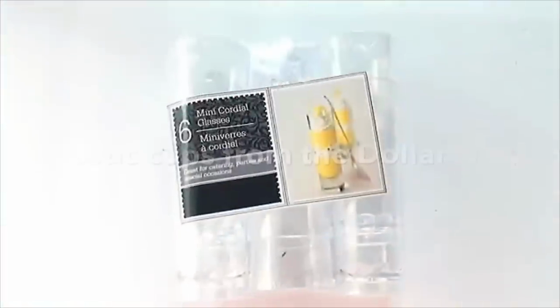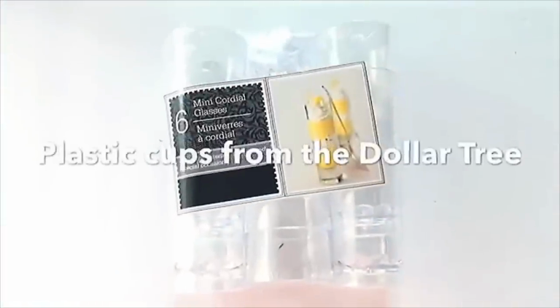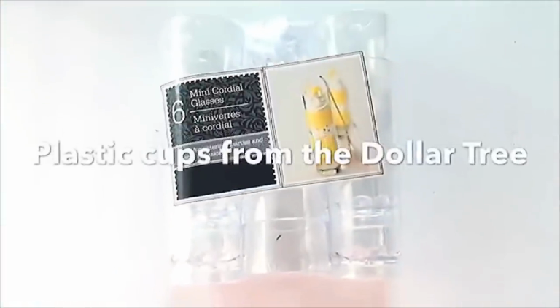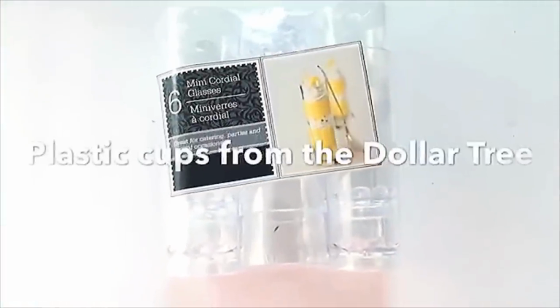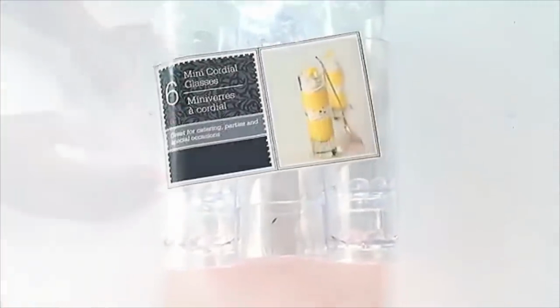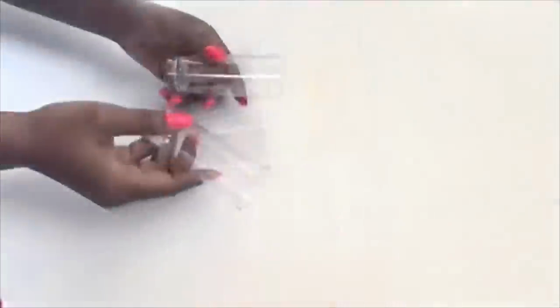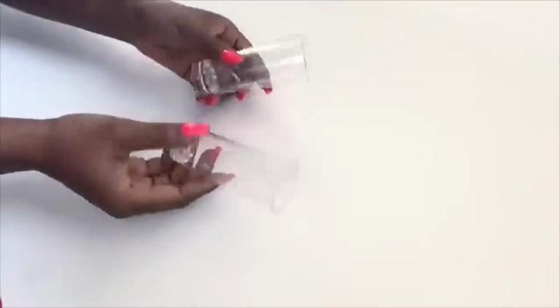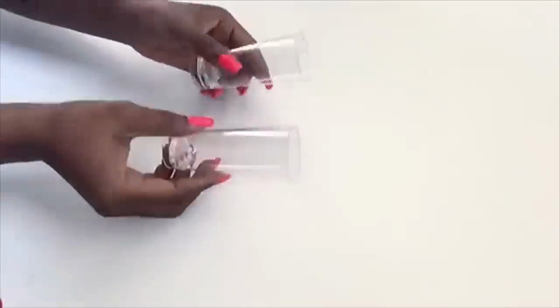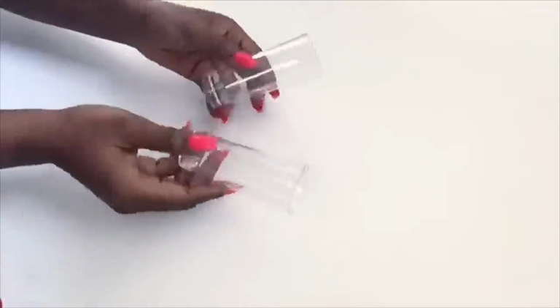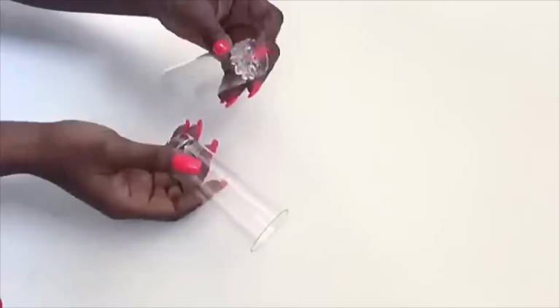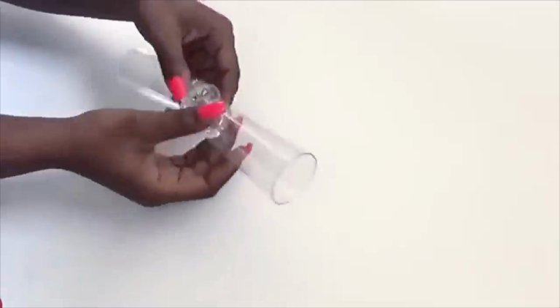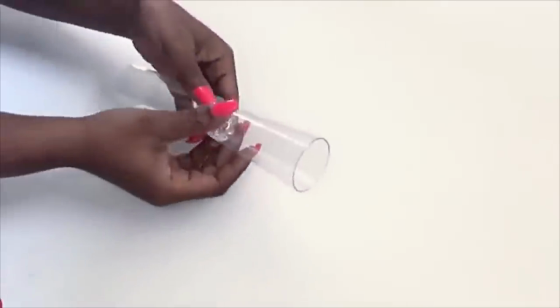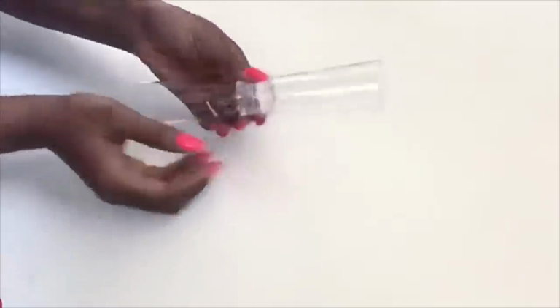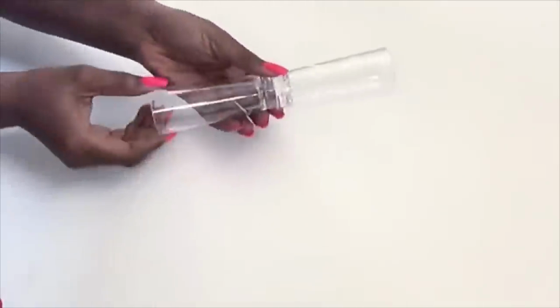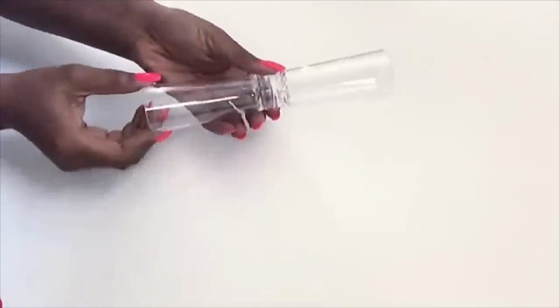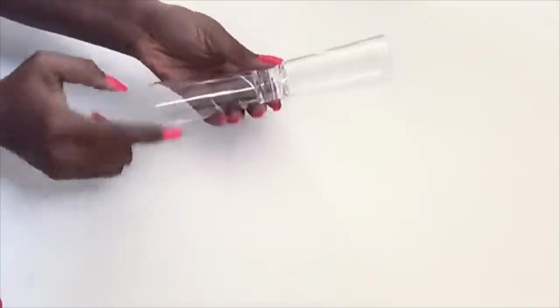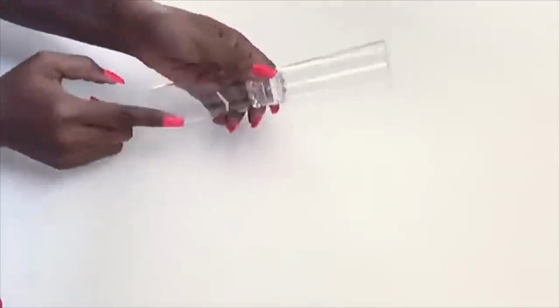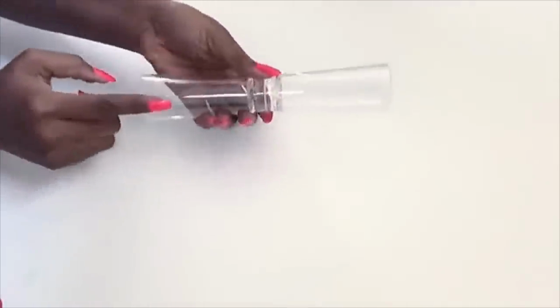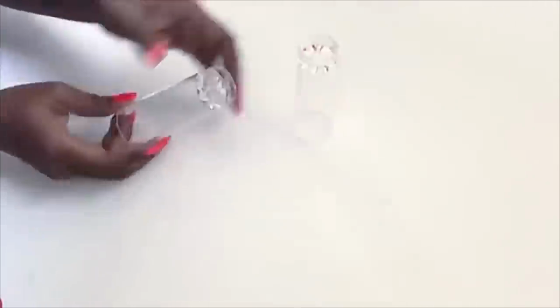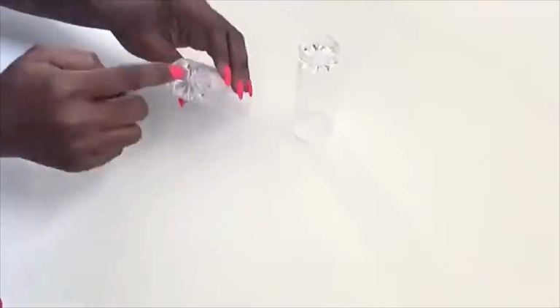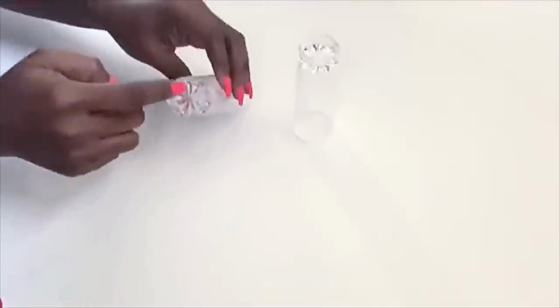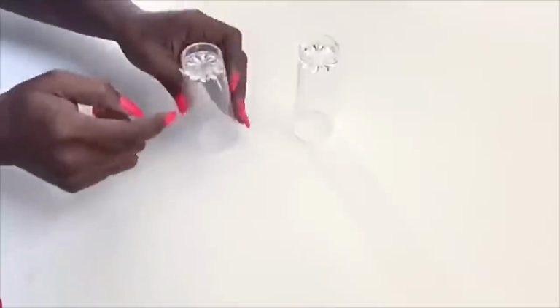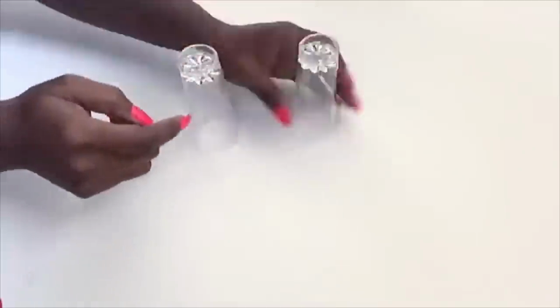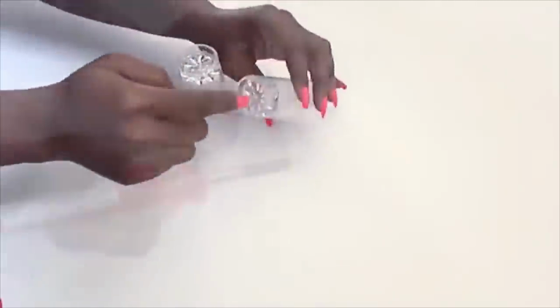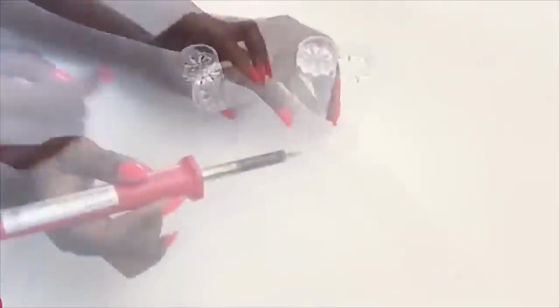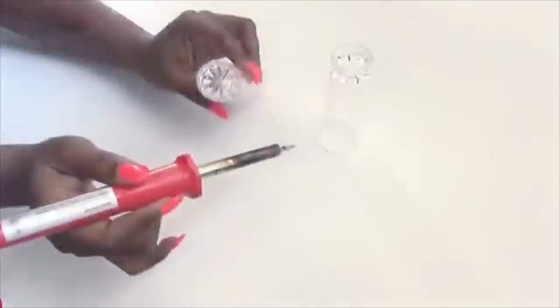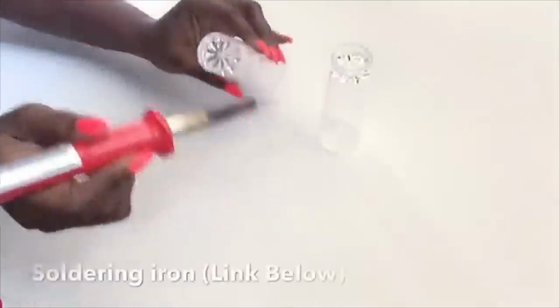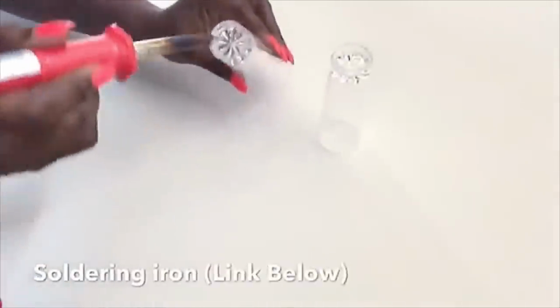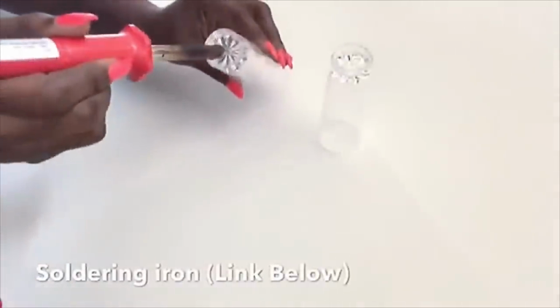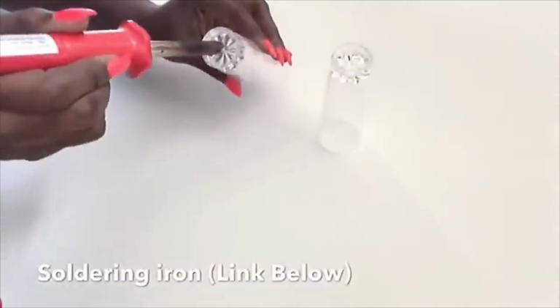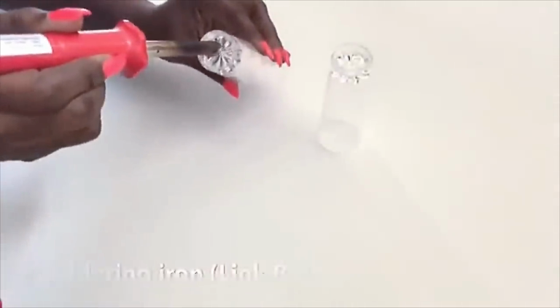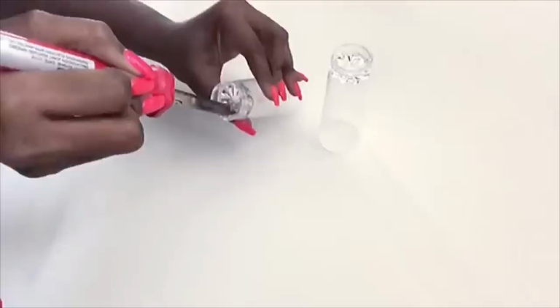These are cups that I got from the Dollar Tree that come six in a pack, but I'll be making use of just two of them. This is how I intend to glue both cups together, and then I'm going to create a hole inside both of the cups at the bottom using a soldering iron.